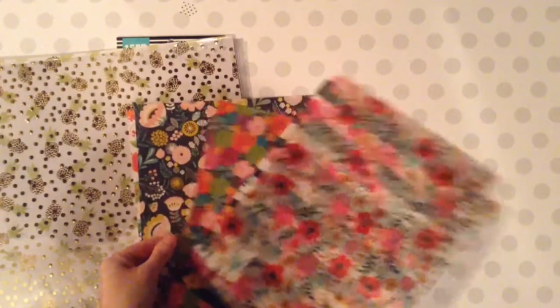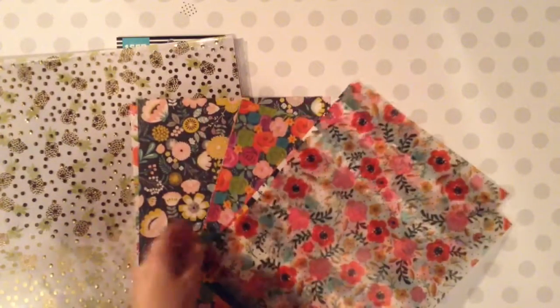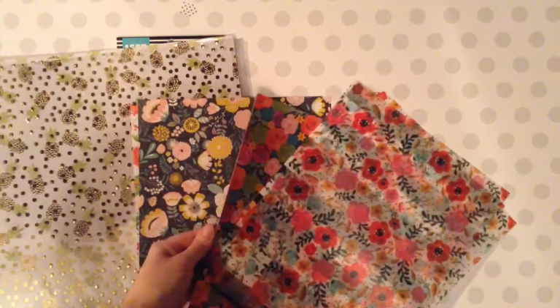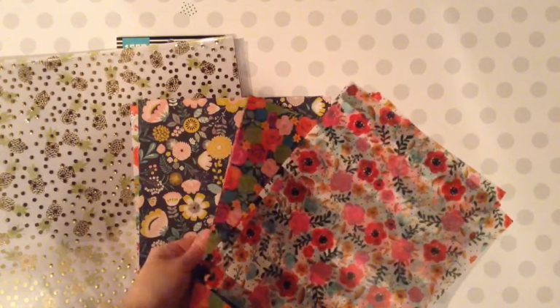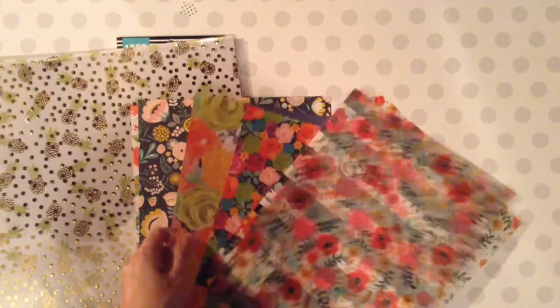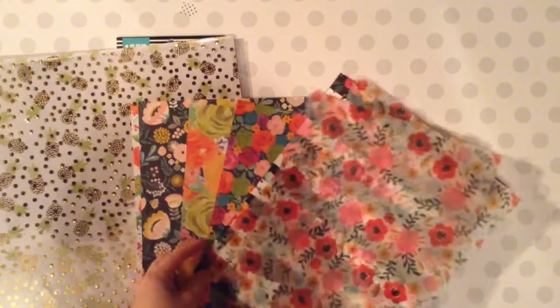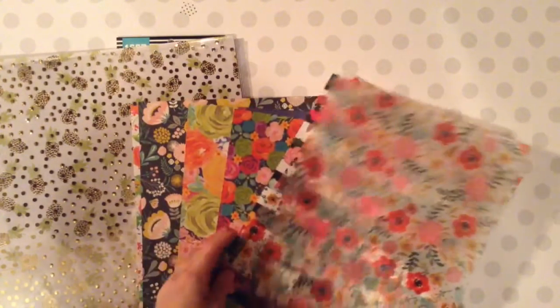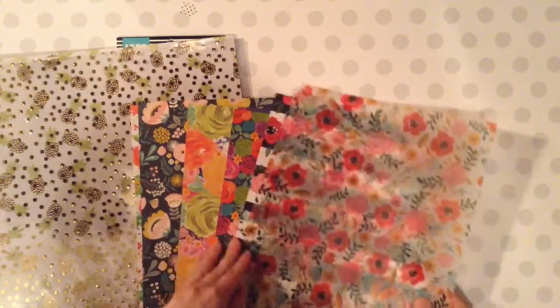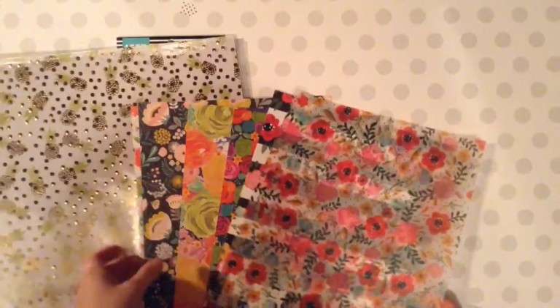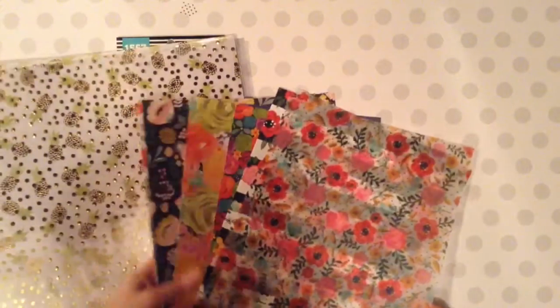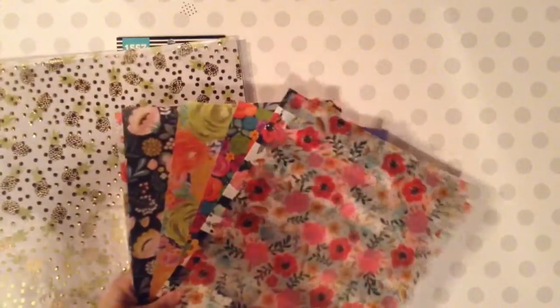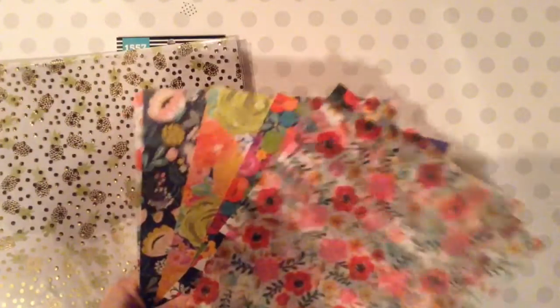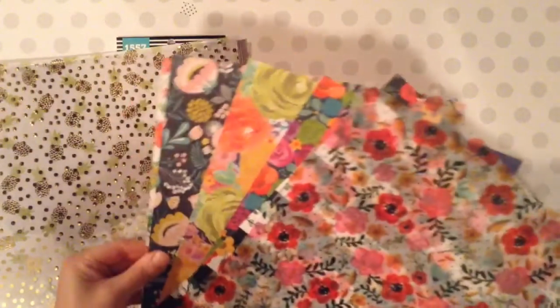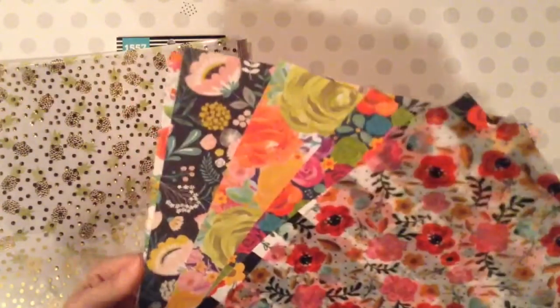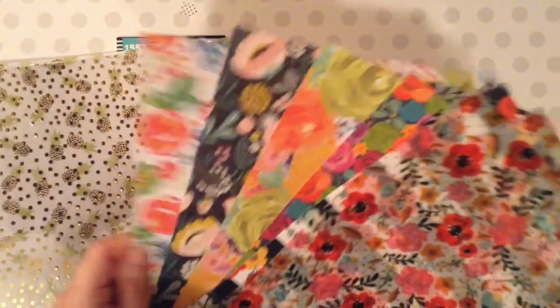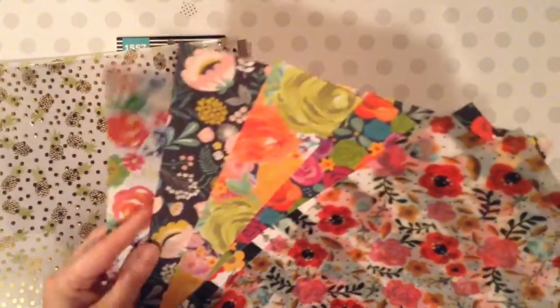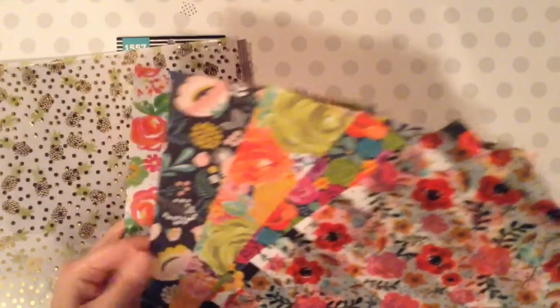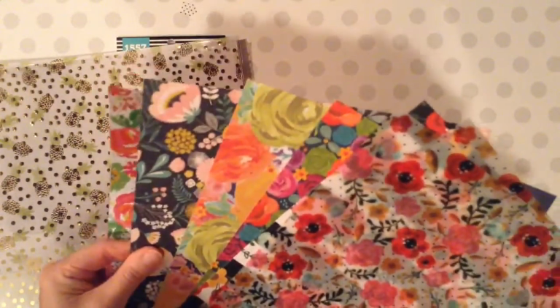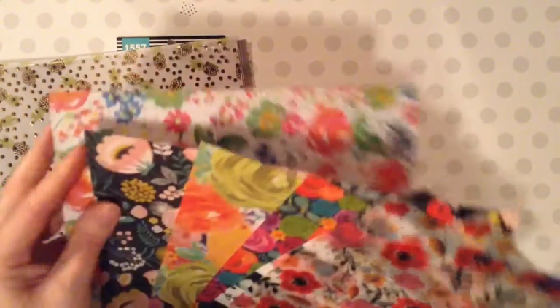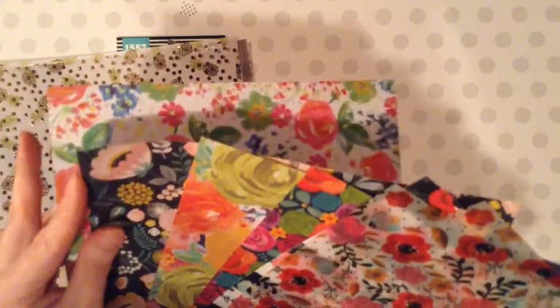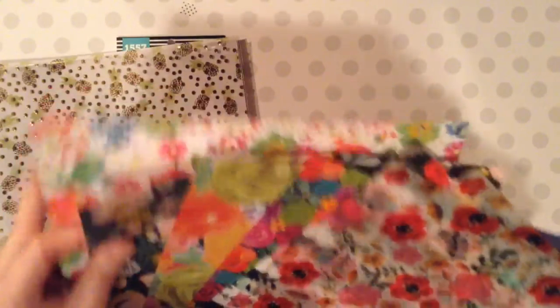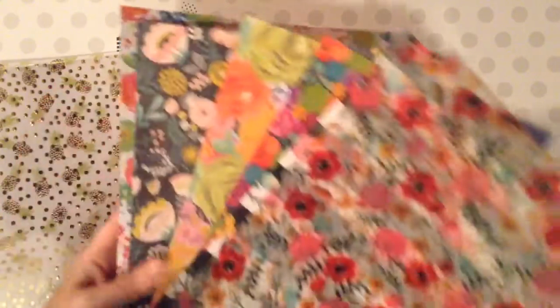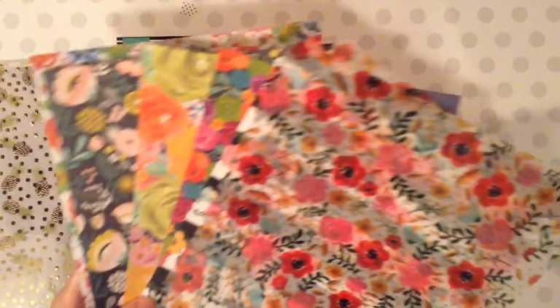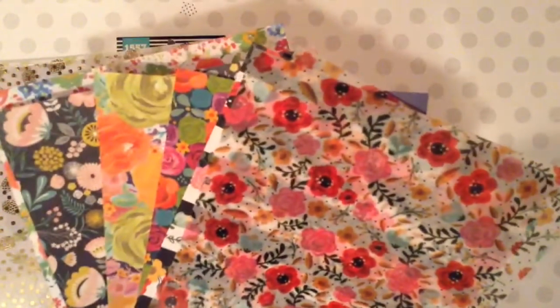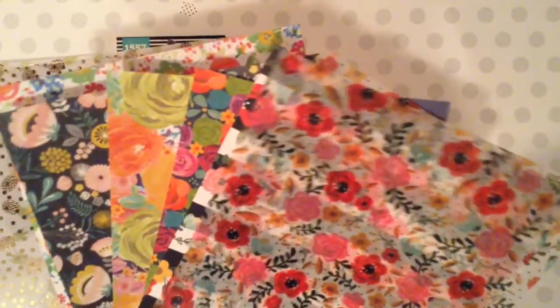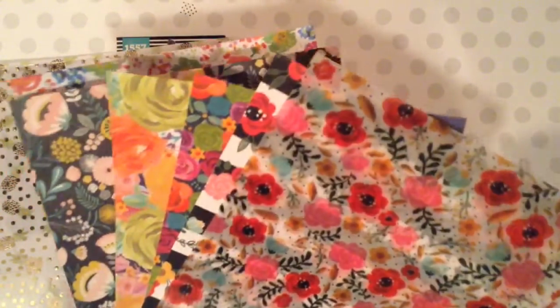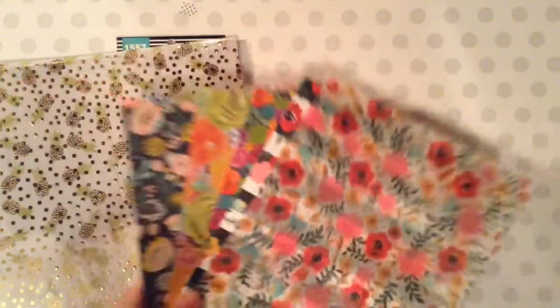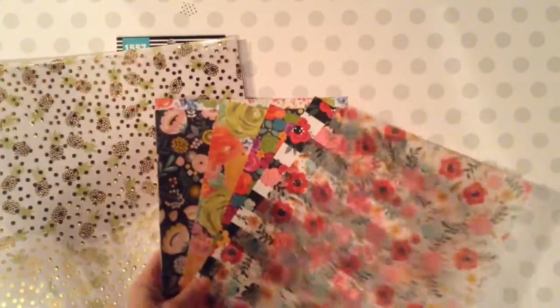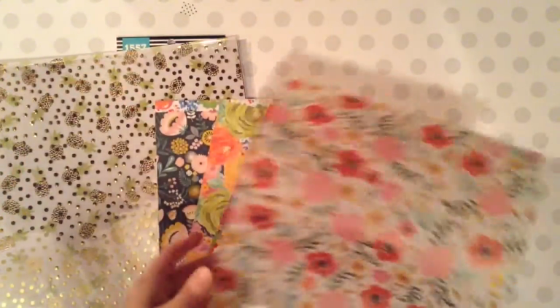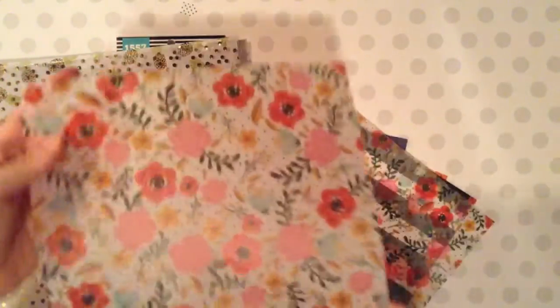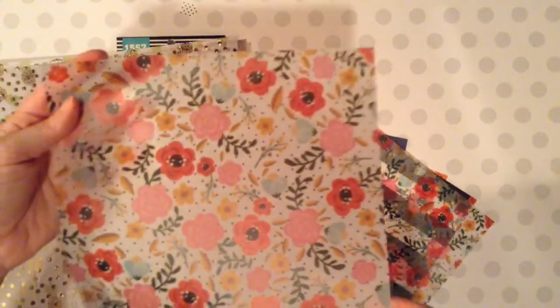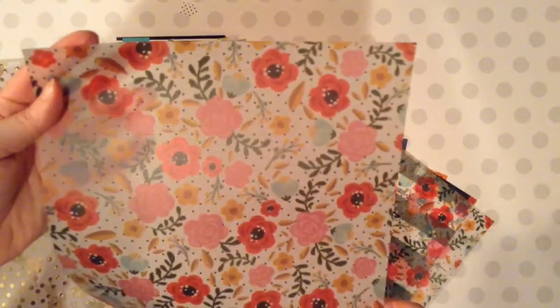I wish I would have found these last week because they were on sale last week, but anyway, these were at a different area. Very pretty.